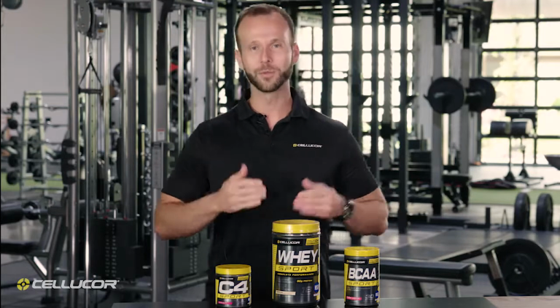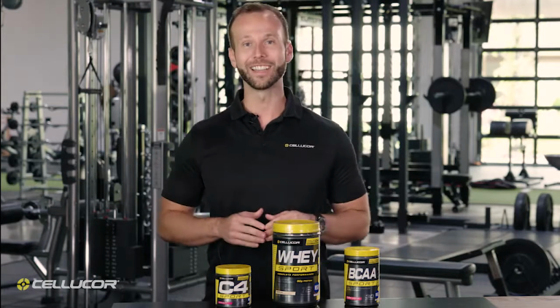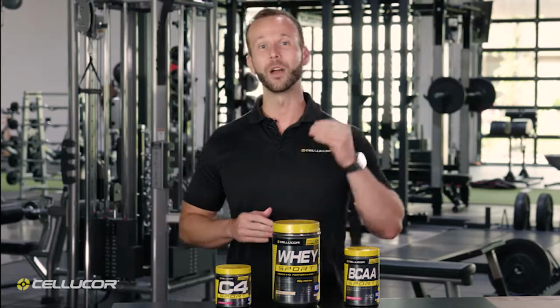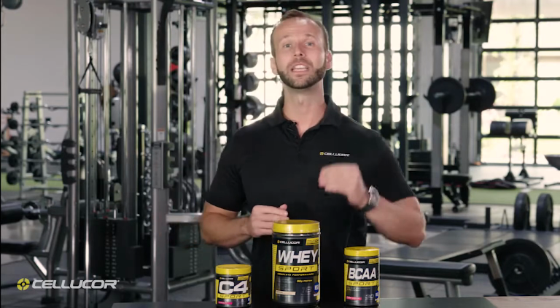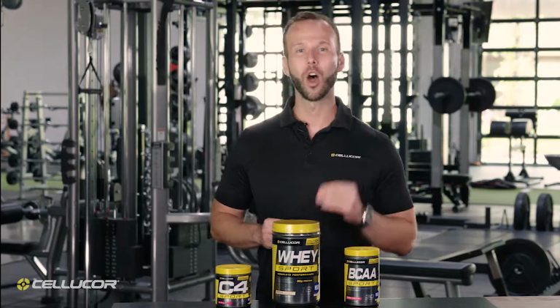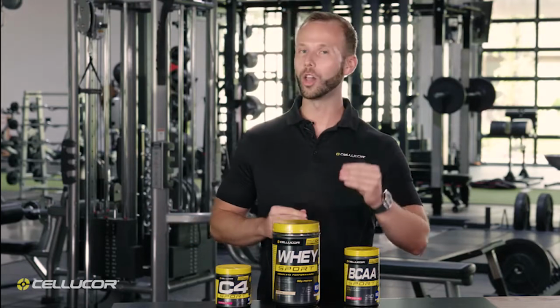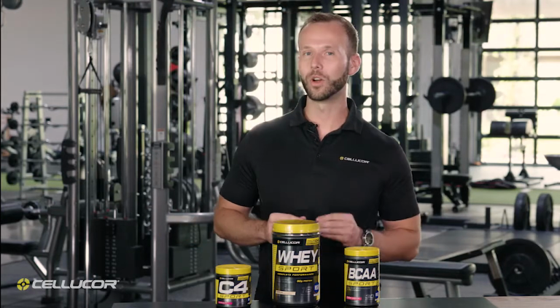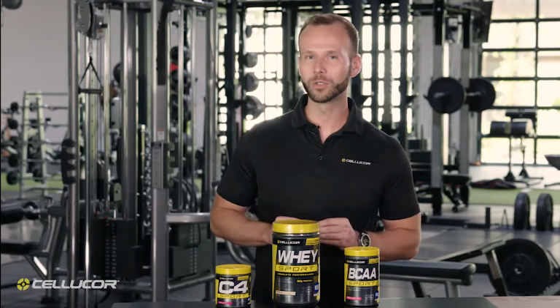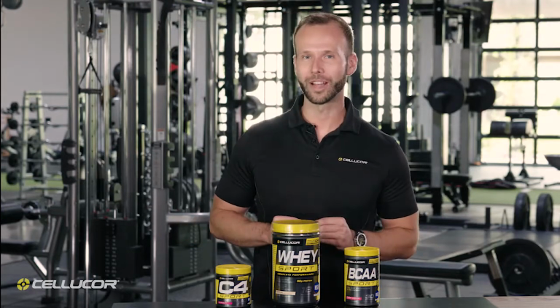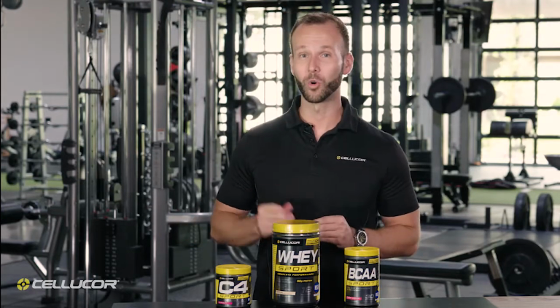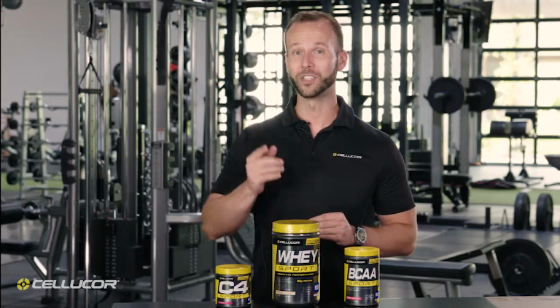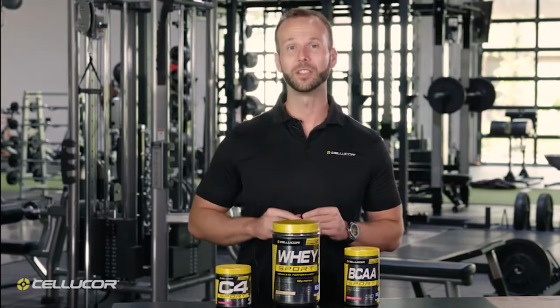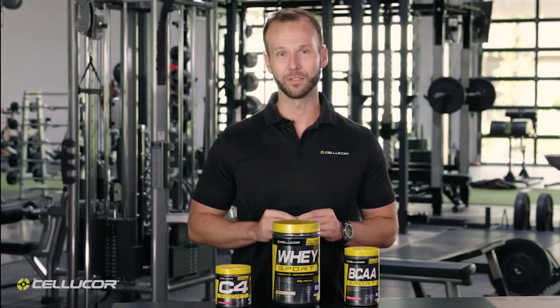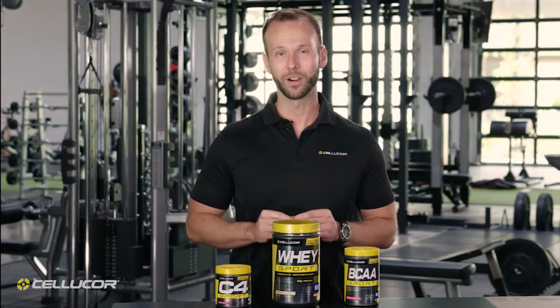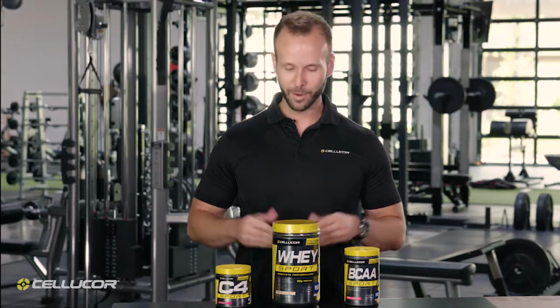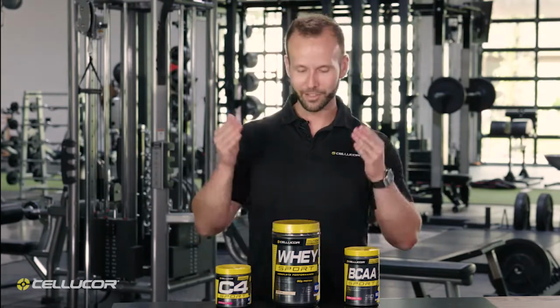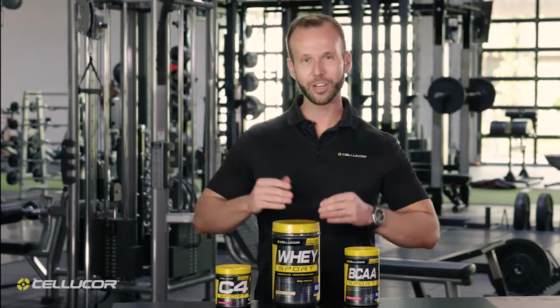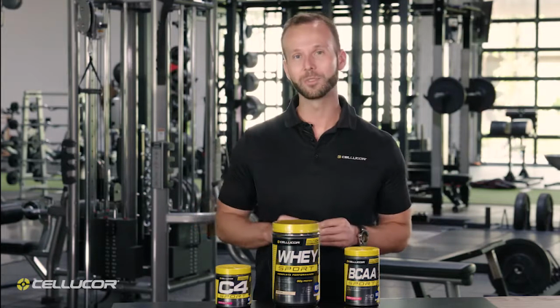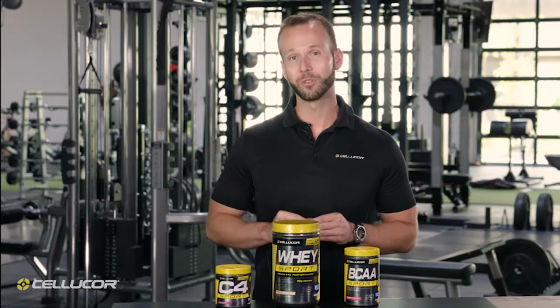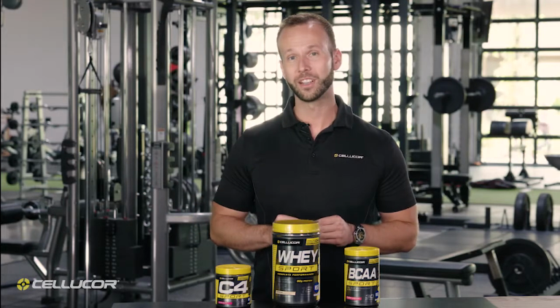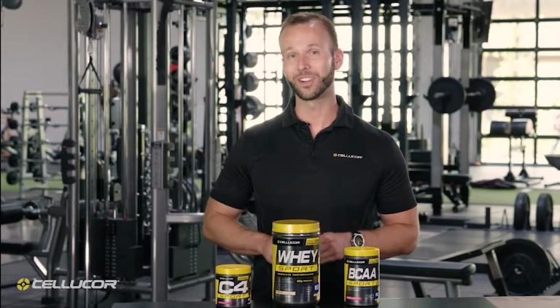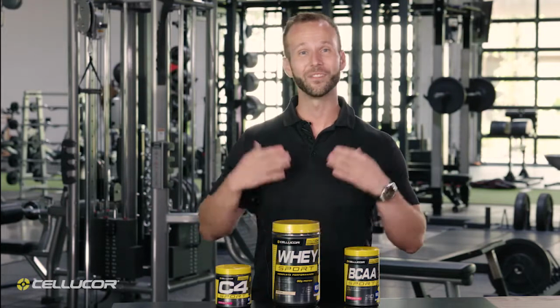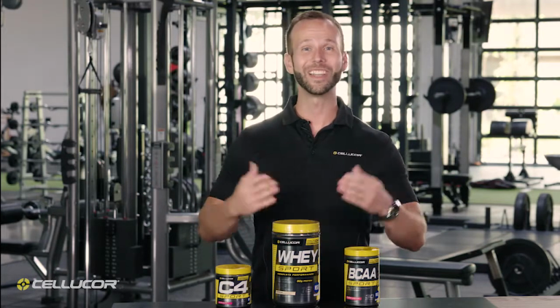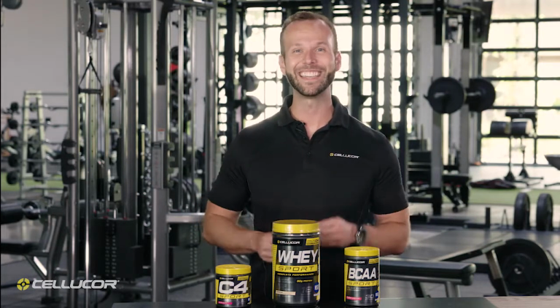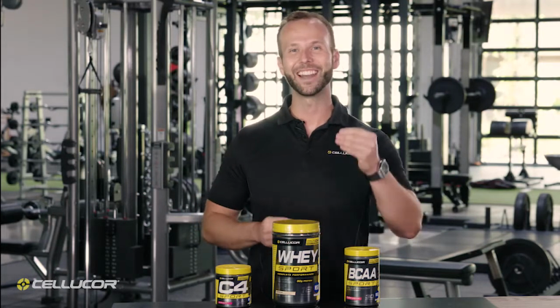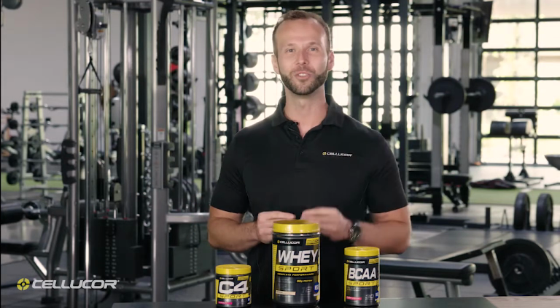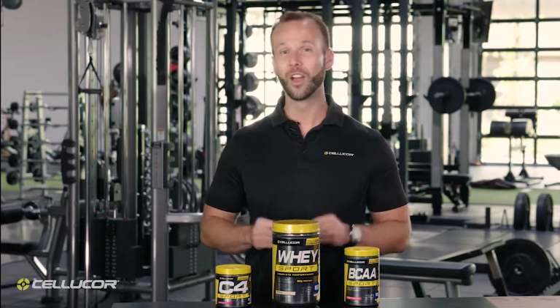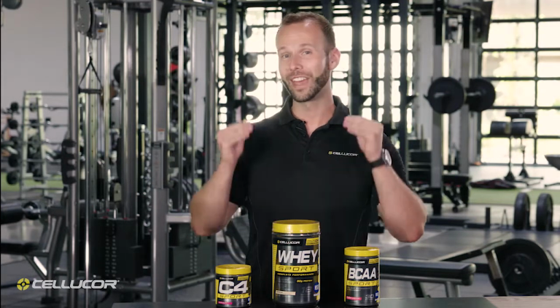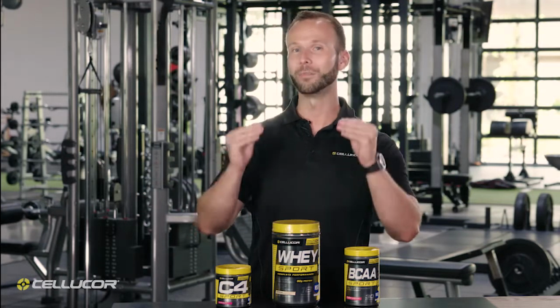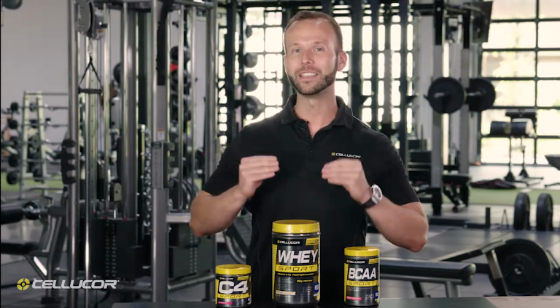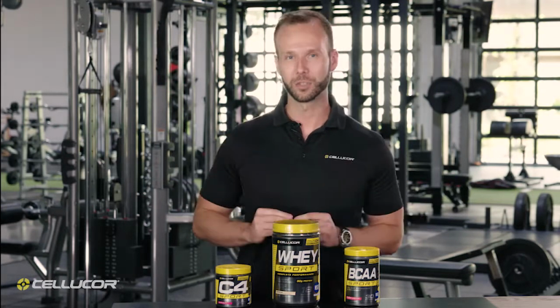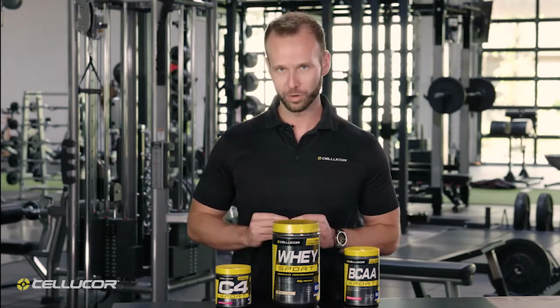Whey Sport is the complete all-in-one post-workout support that you've been looking for, combining 30 grams of protein alongside creatine and glutamine for that complete support.